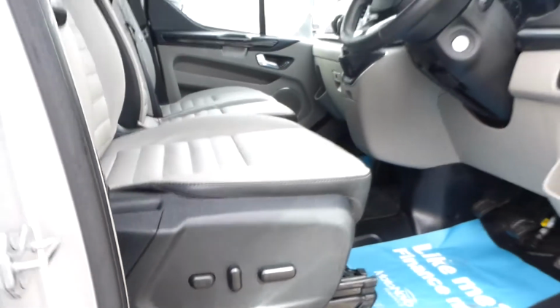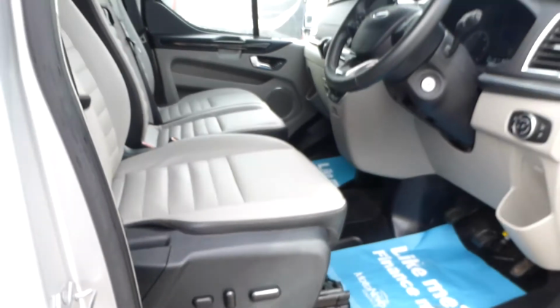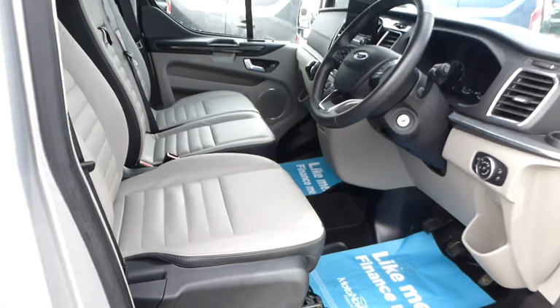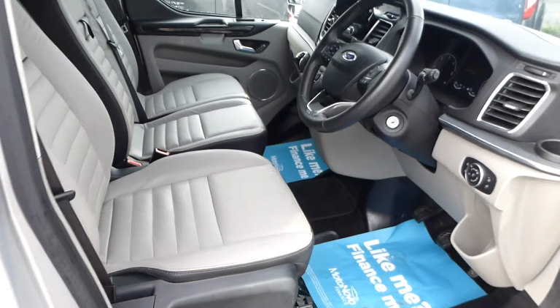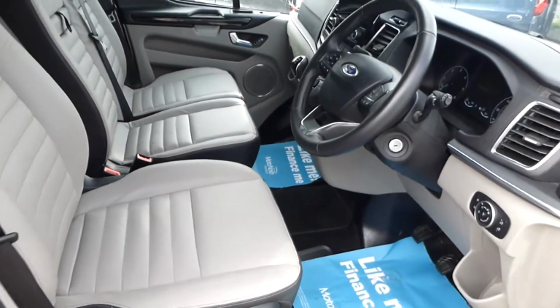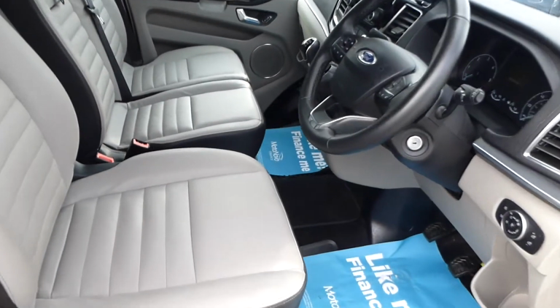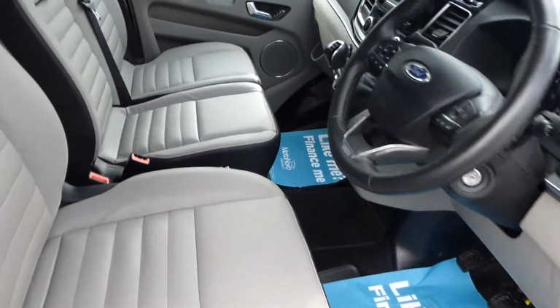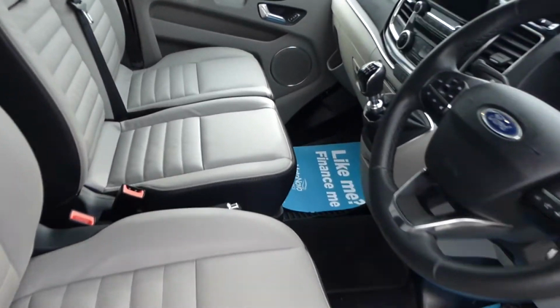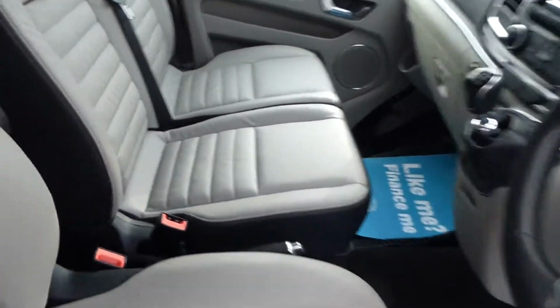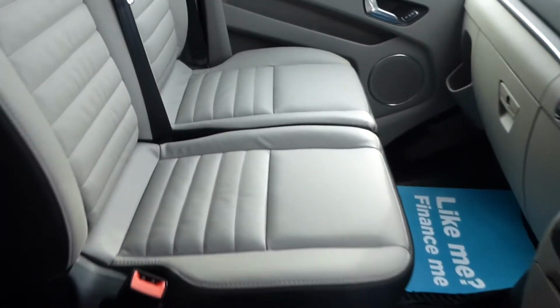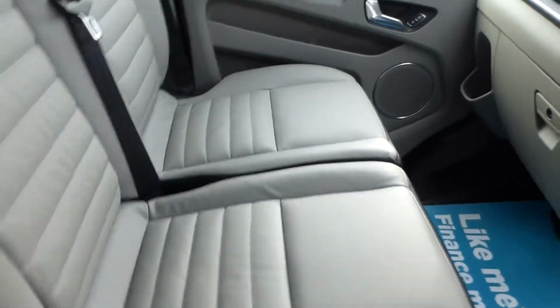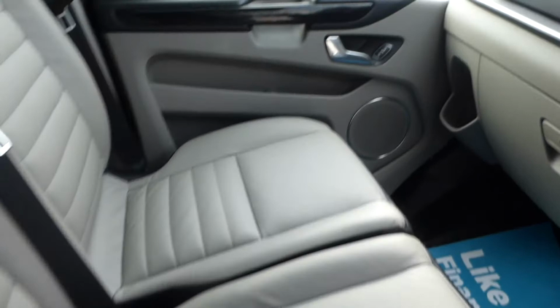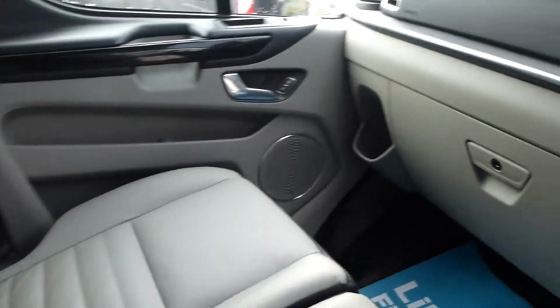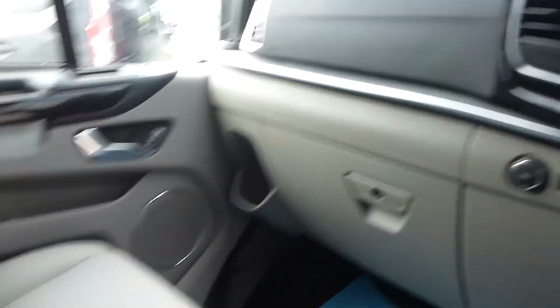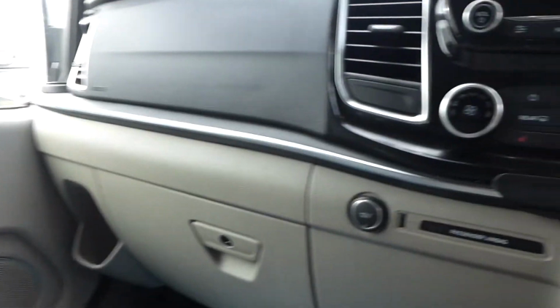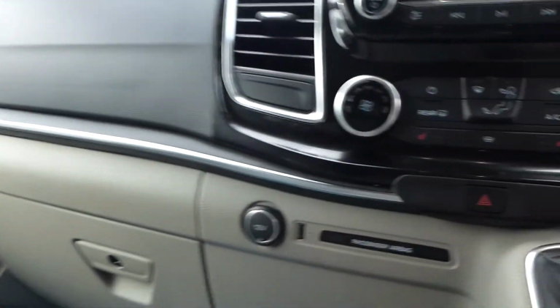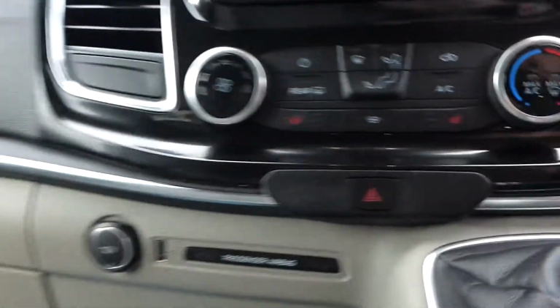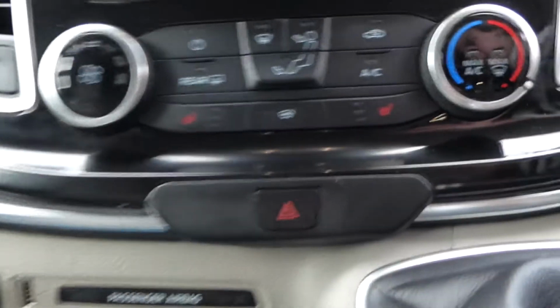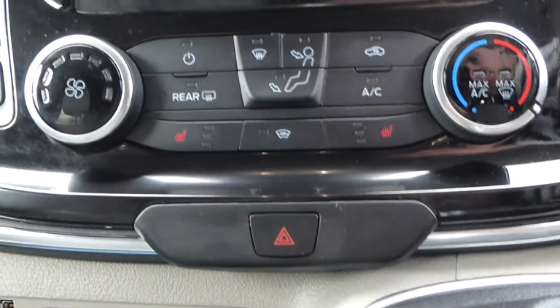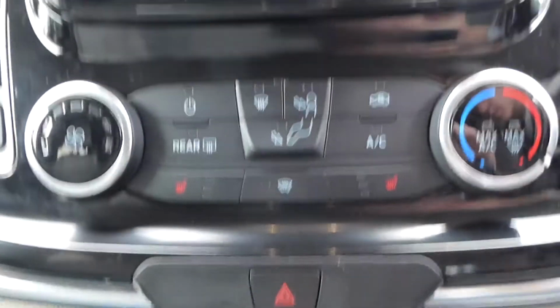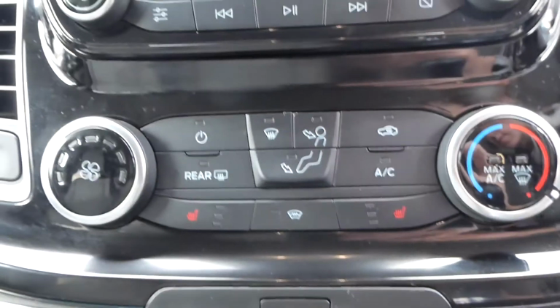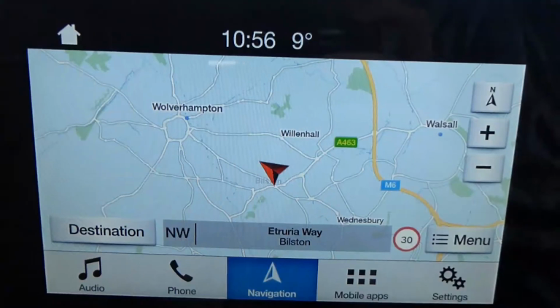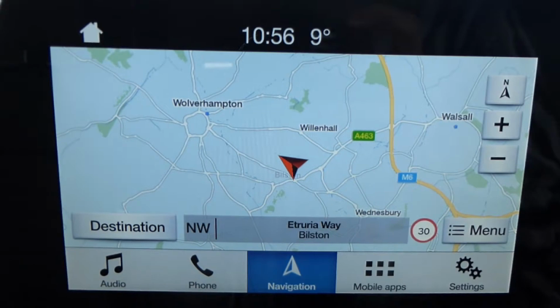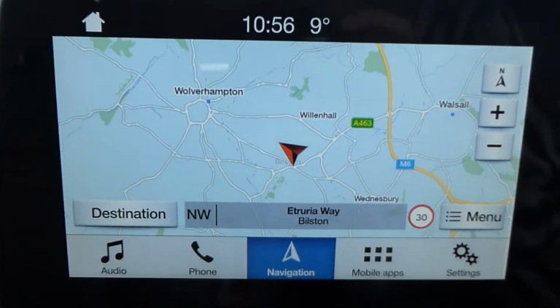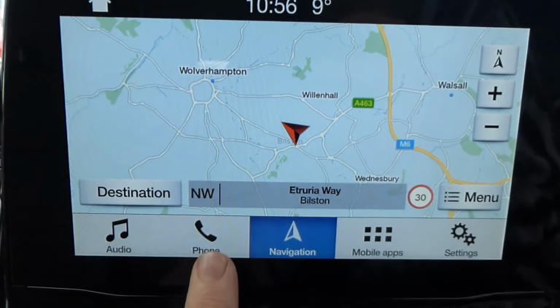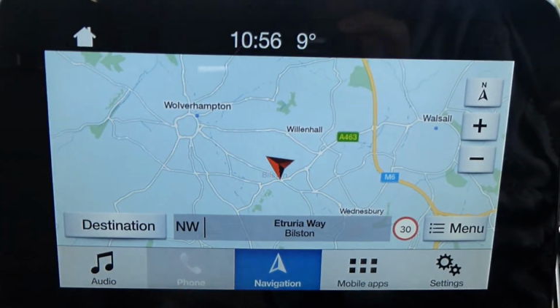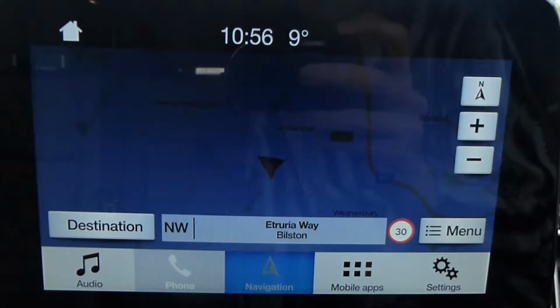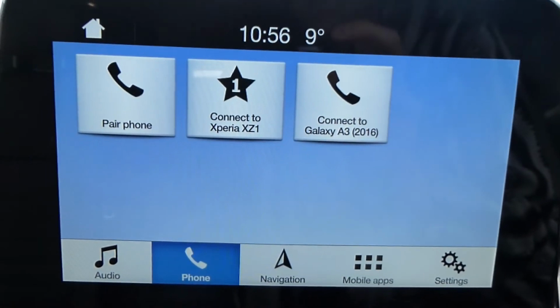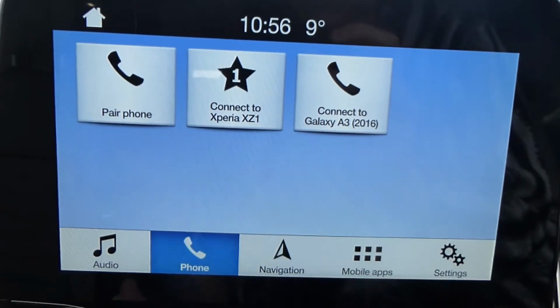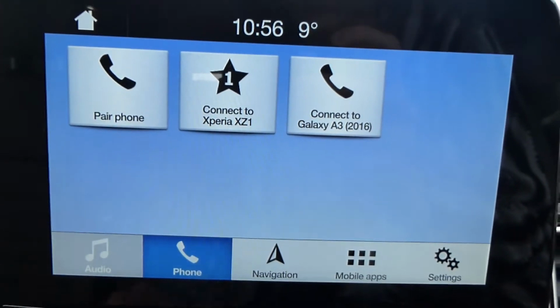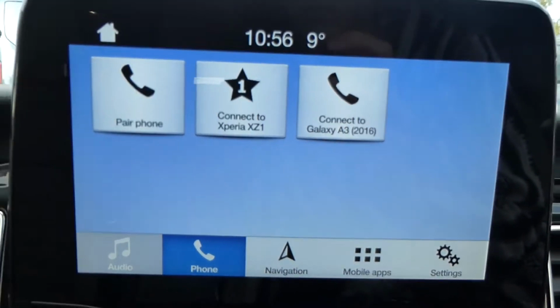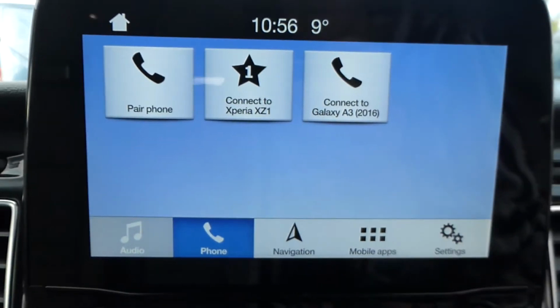The vehicle has an electronic handbrake. It also has two USB ports, and includes the Ford Sync 3 system, which features satellite navigation.